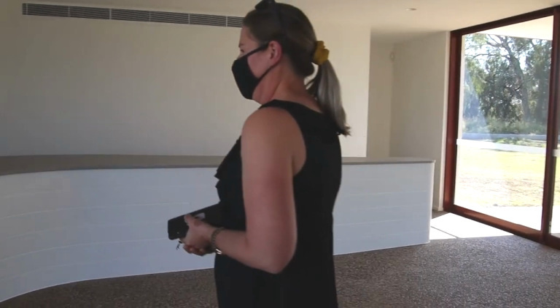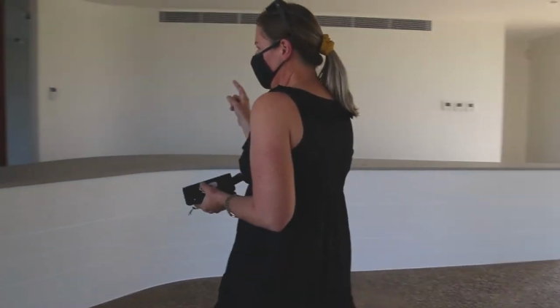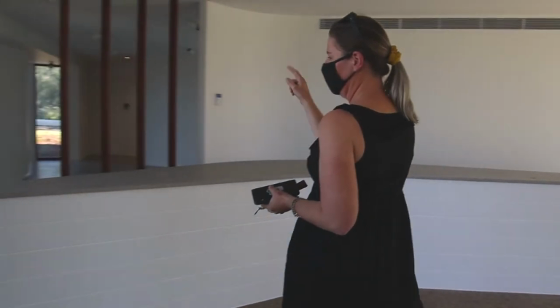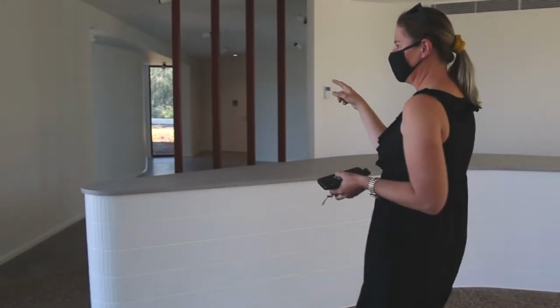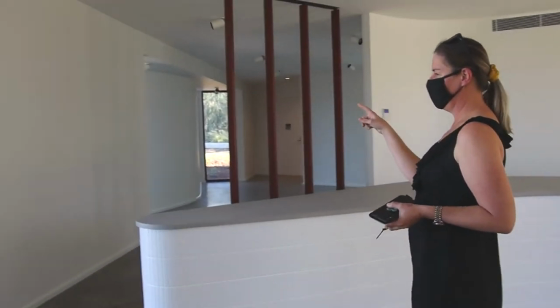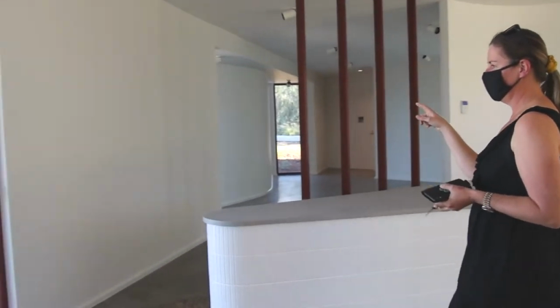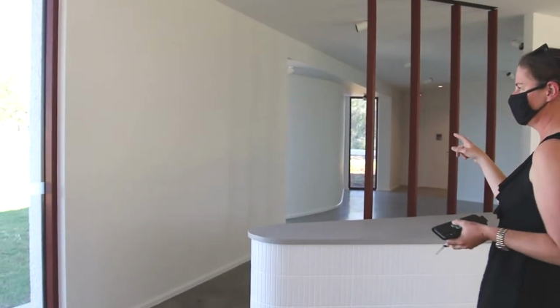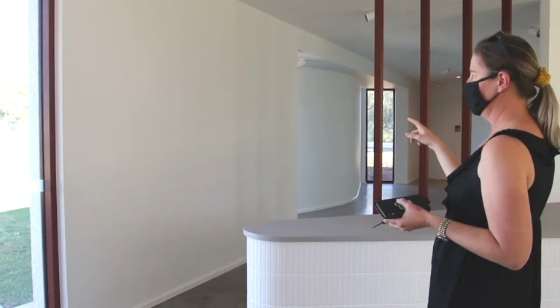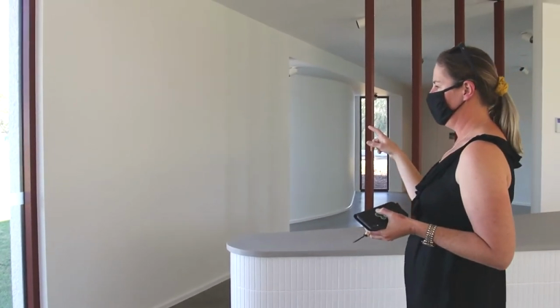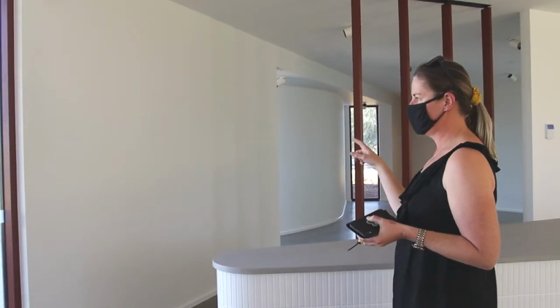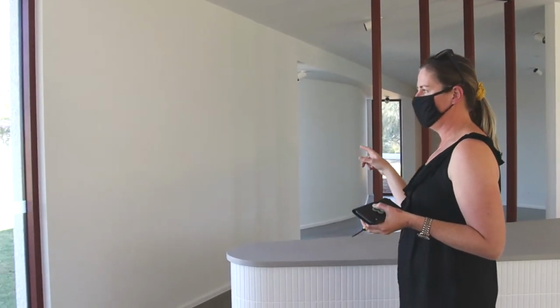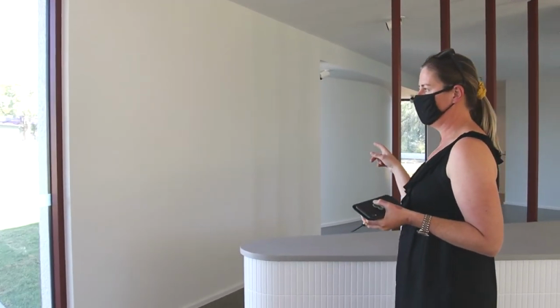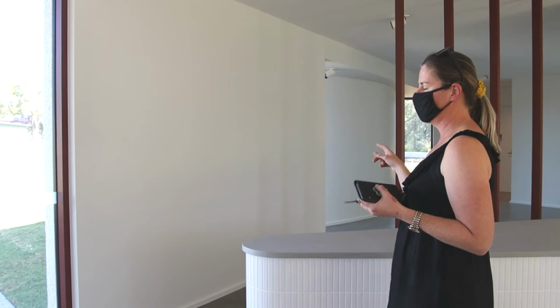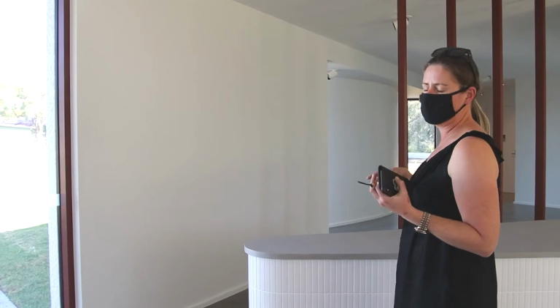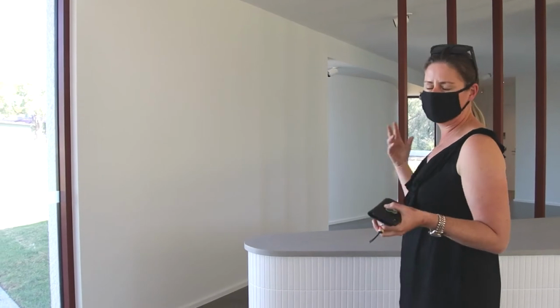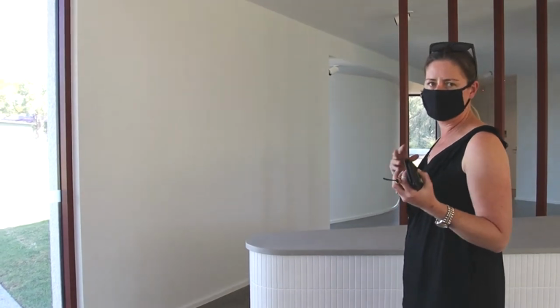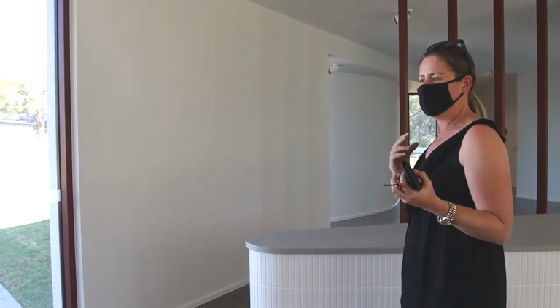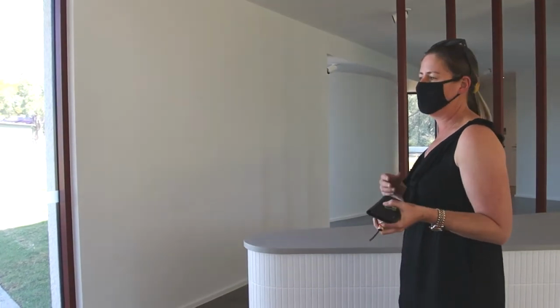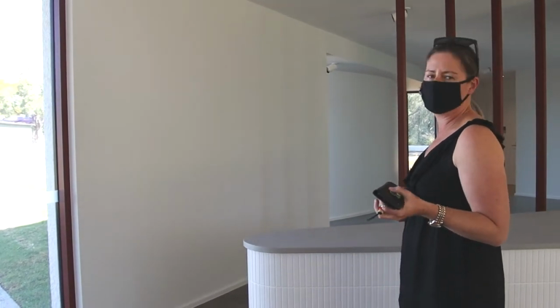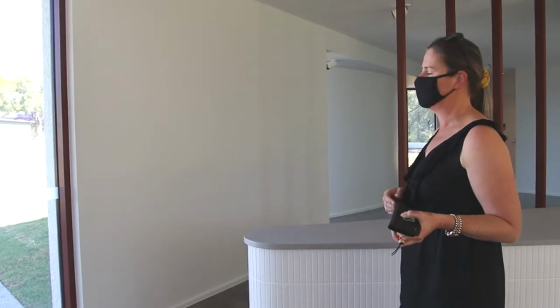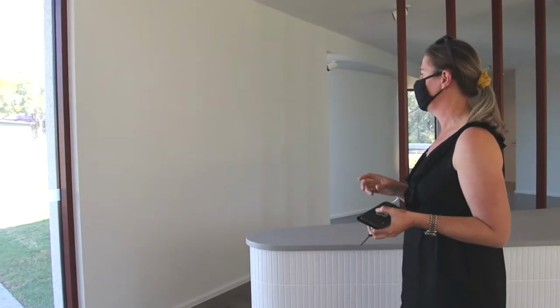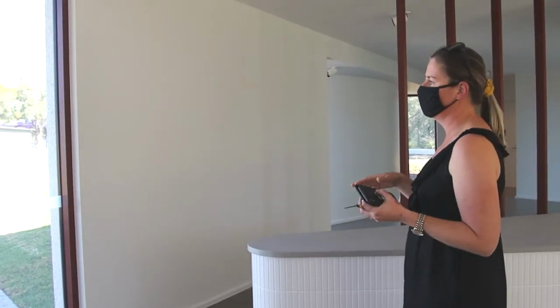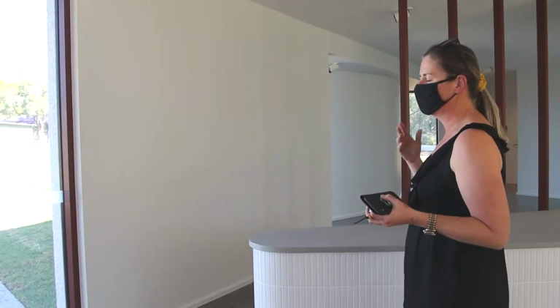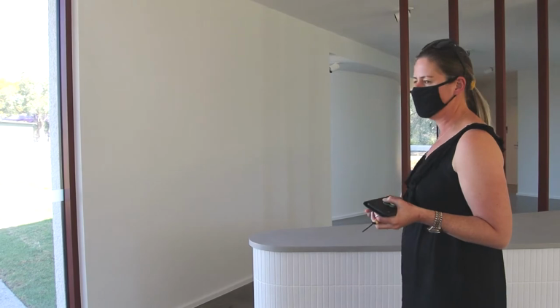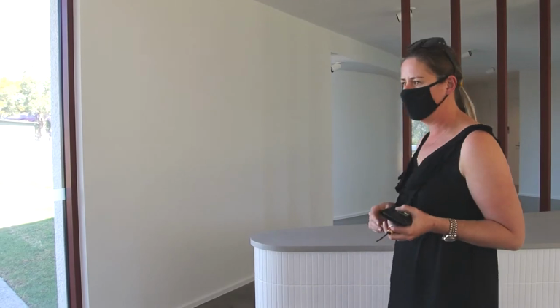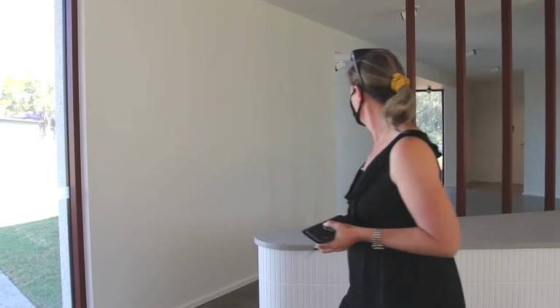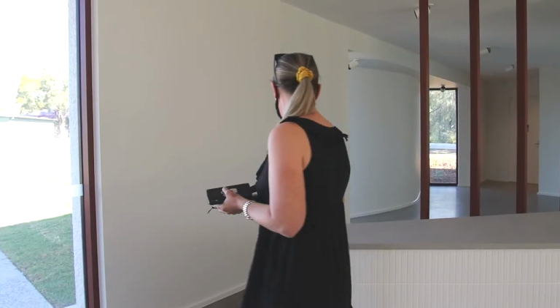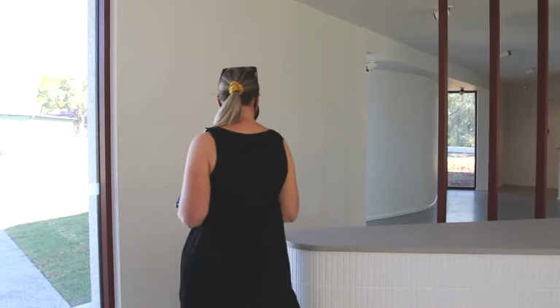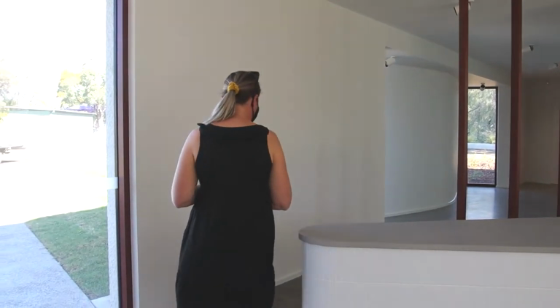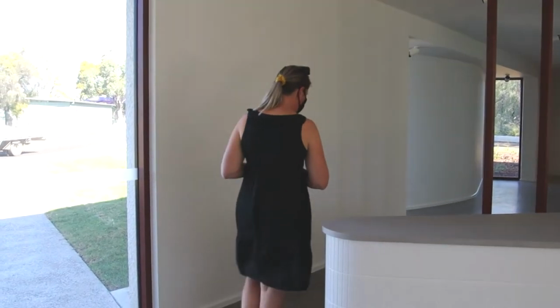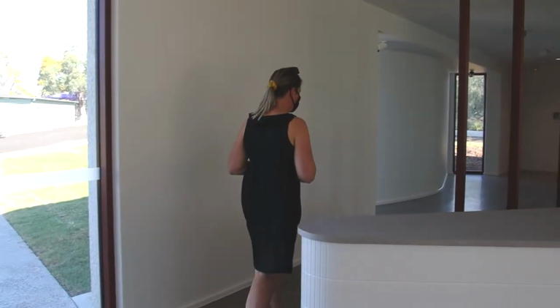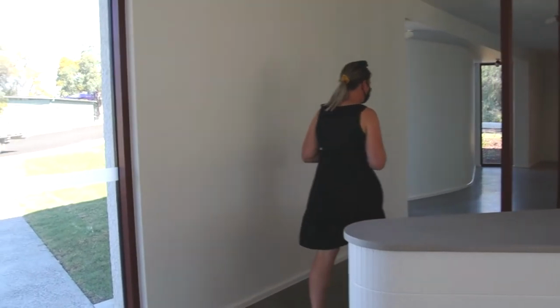This wall is going to have a display with promotional material brochures. There's information about what to do and see in the region, and information about neighboring regions as well.